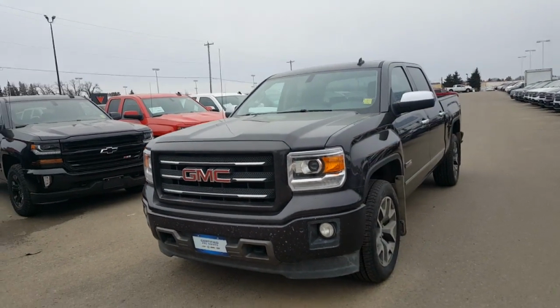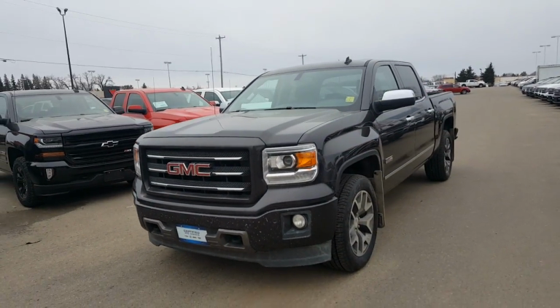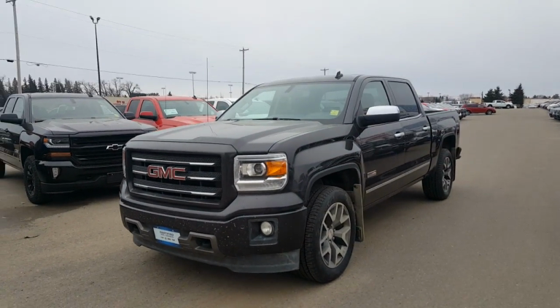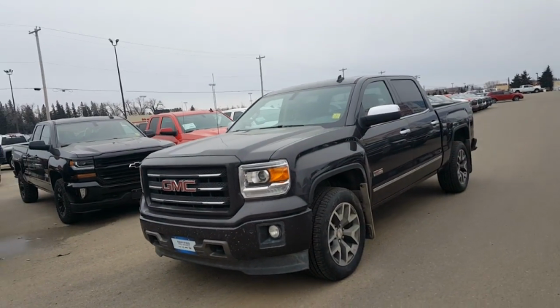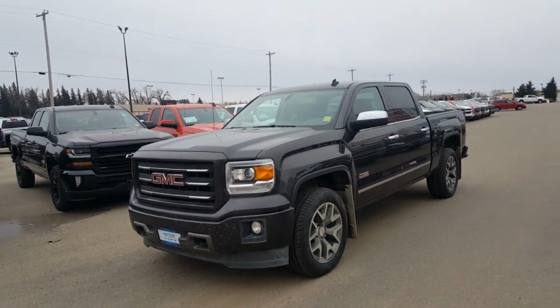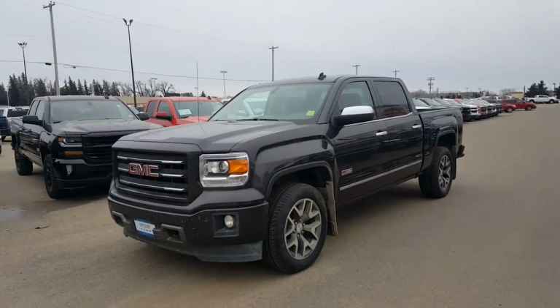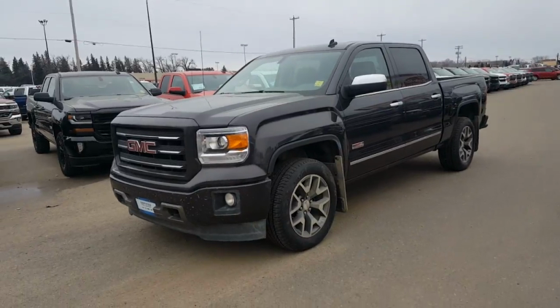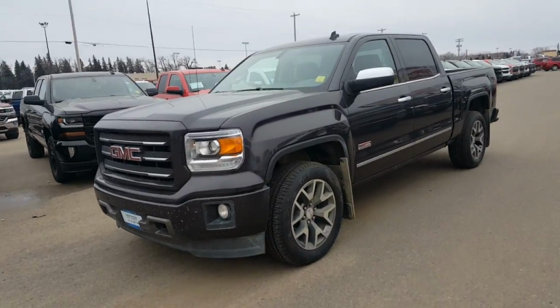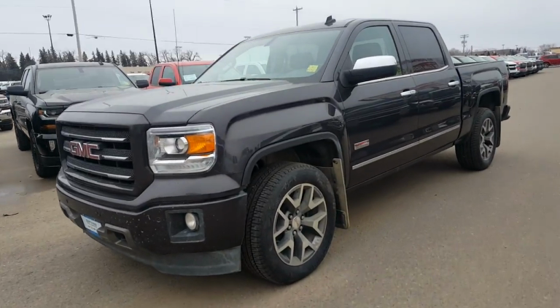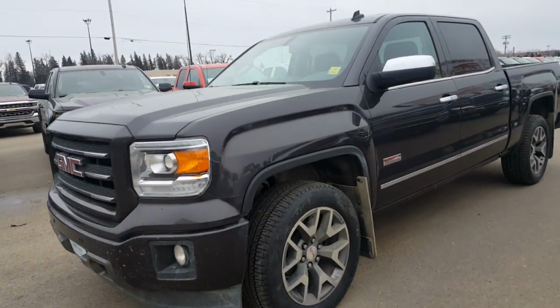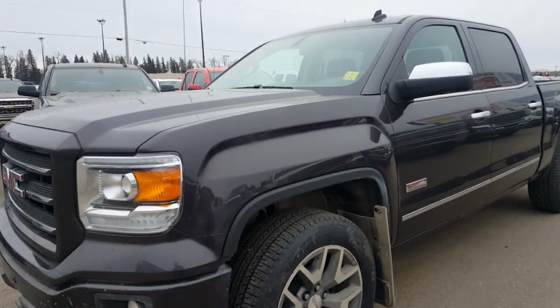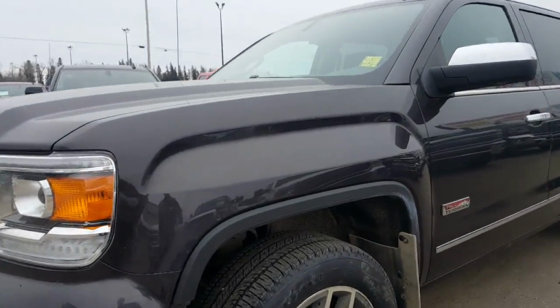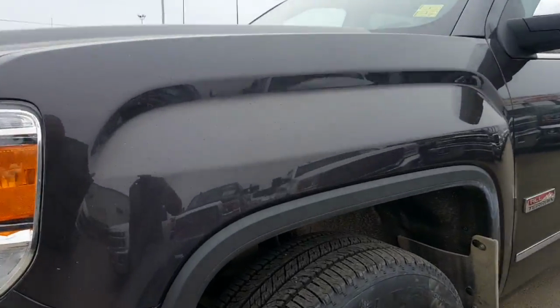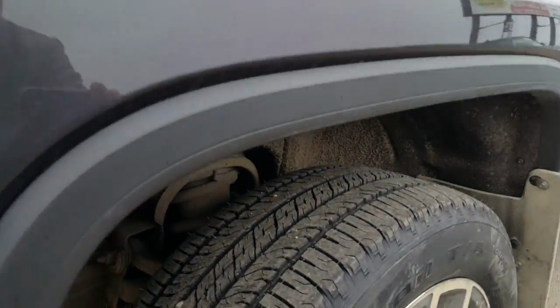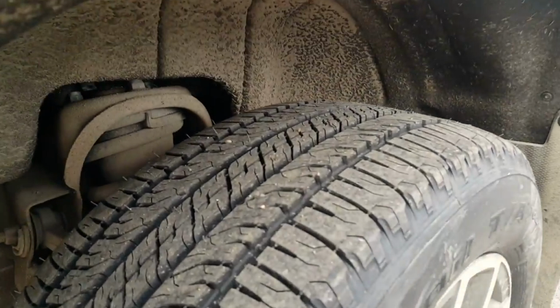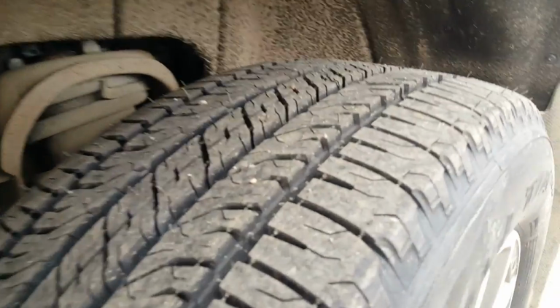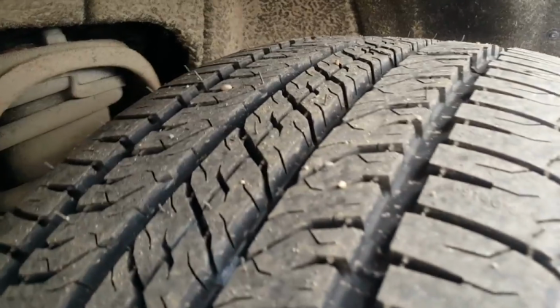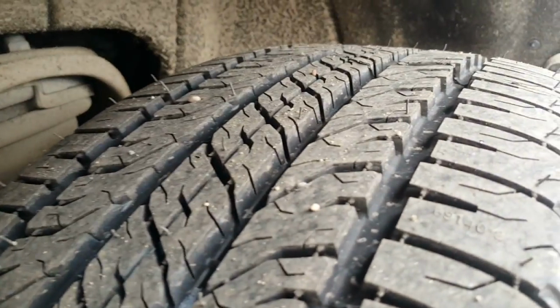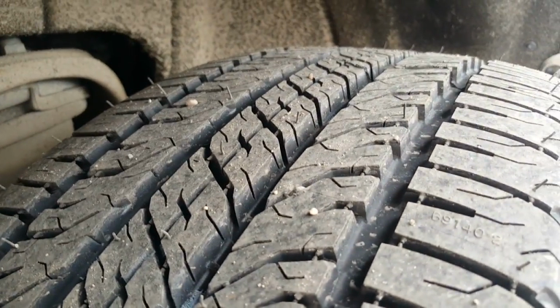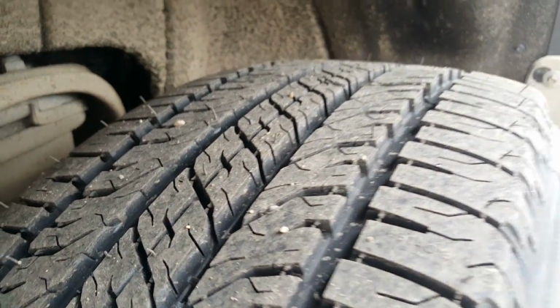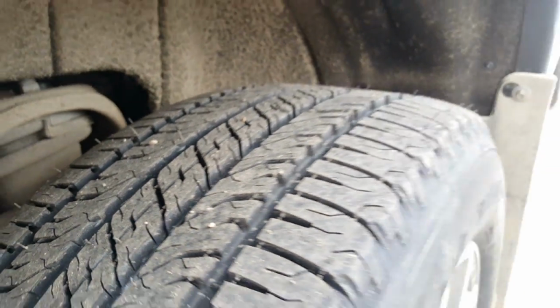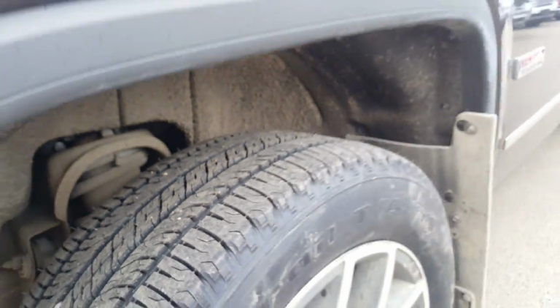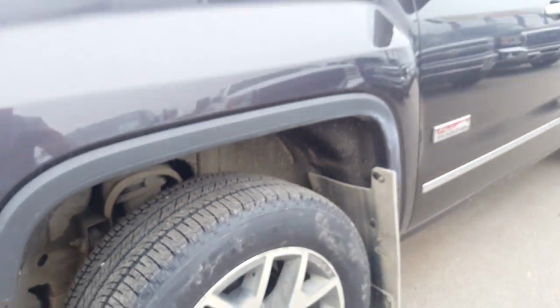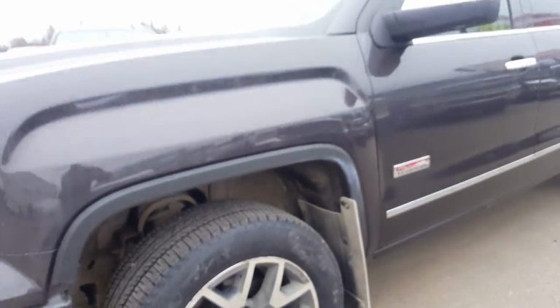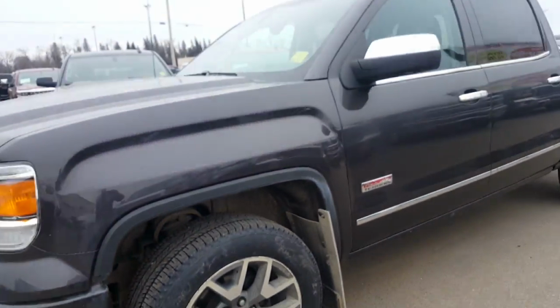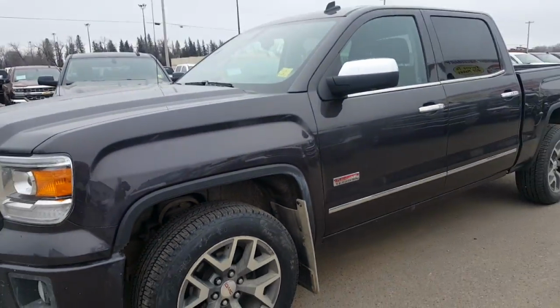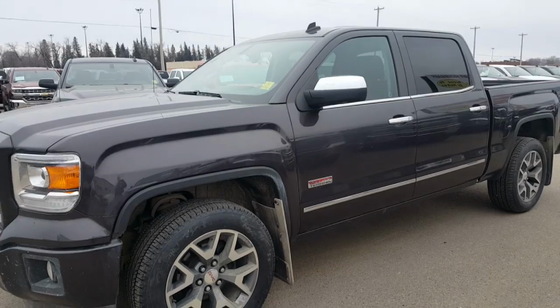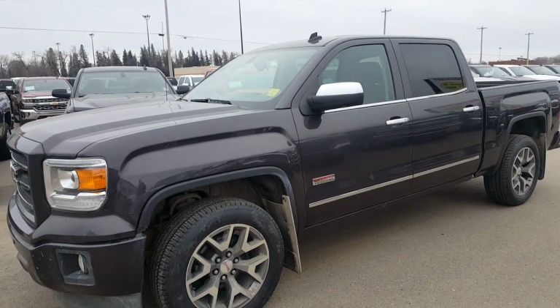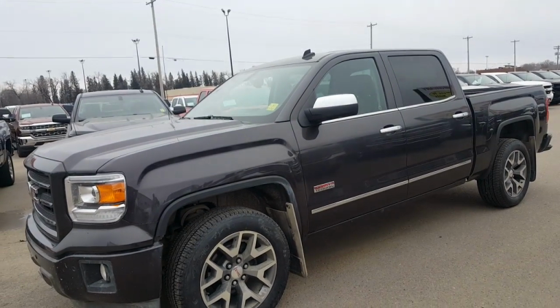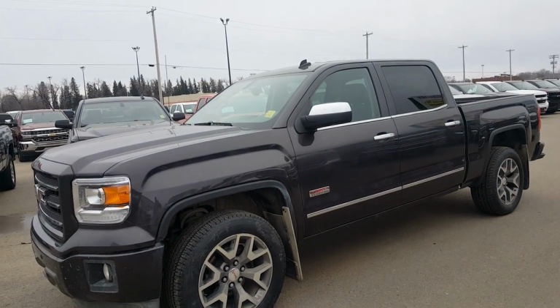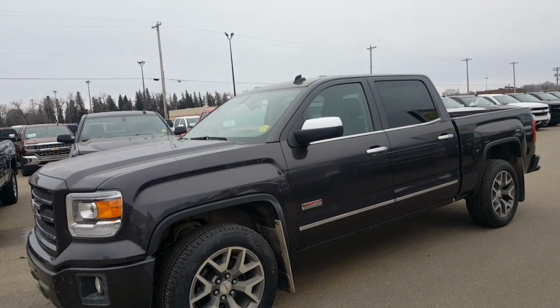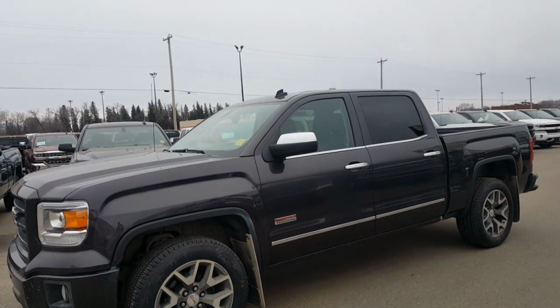Well, looking around the truck, it seems to be in really good shape. I think we just replaced all the rubber around the vehicle under warranty — as you can tell, it's brand new. Still has the little nipple sticking out of the rubber. Truck appears to be in really good shape.